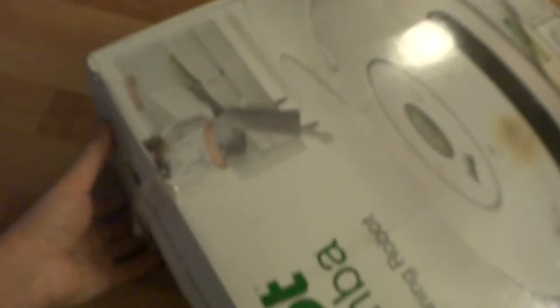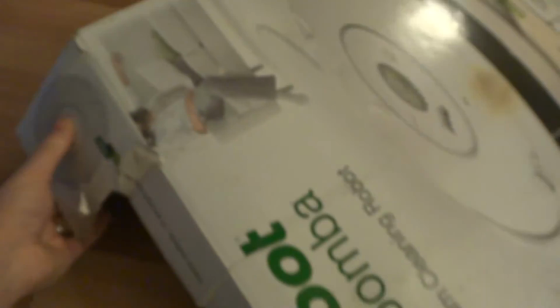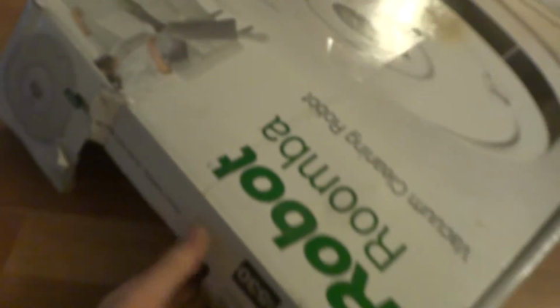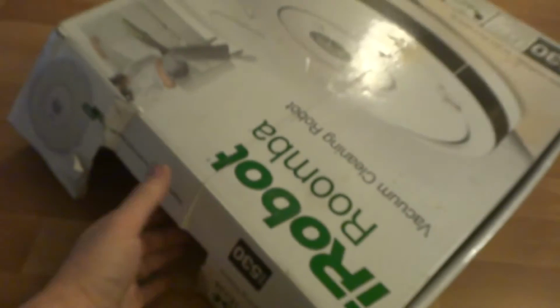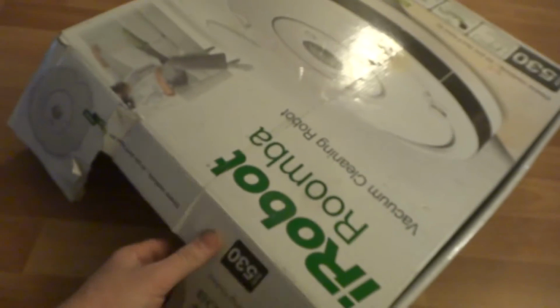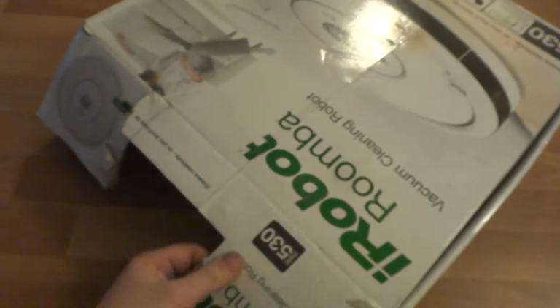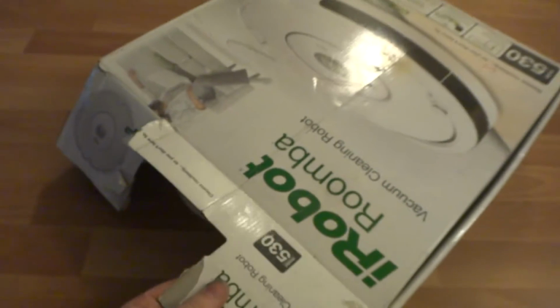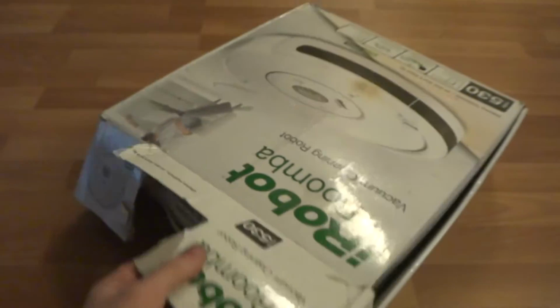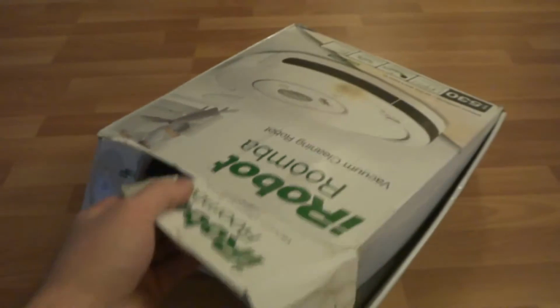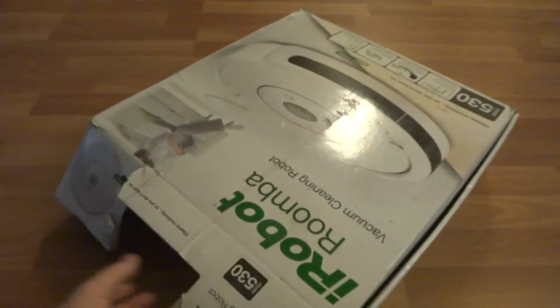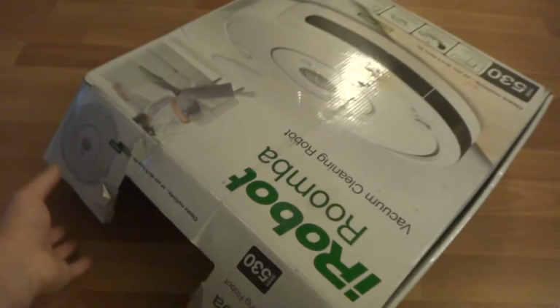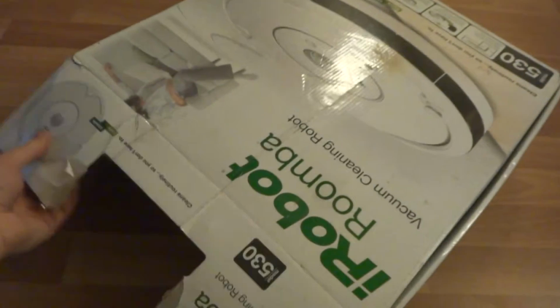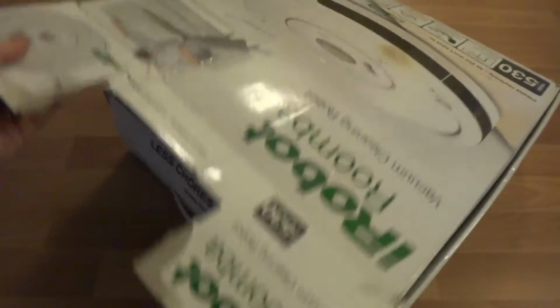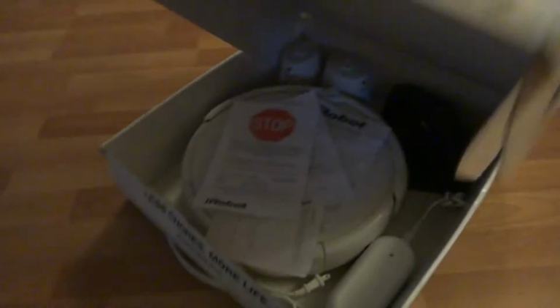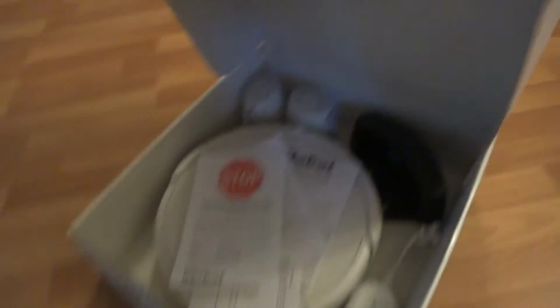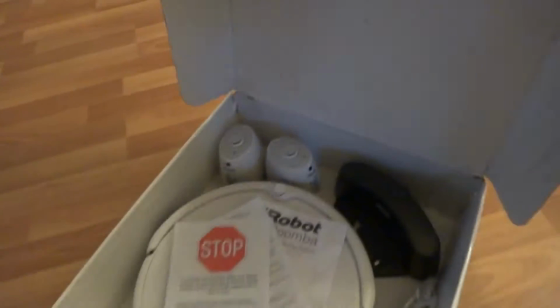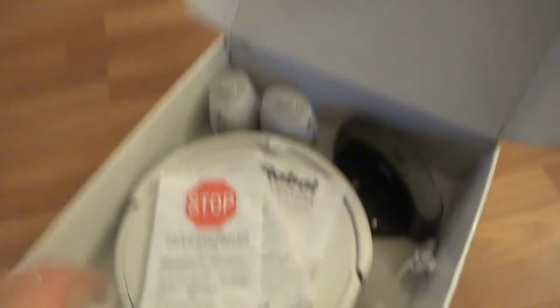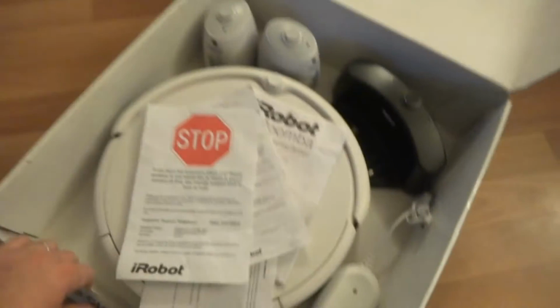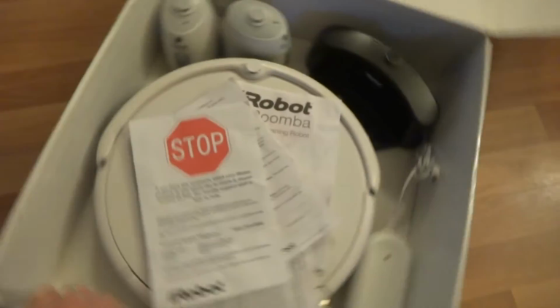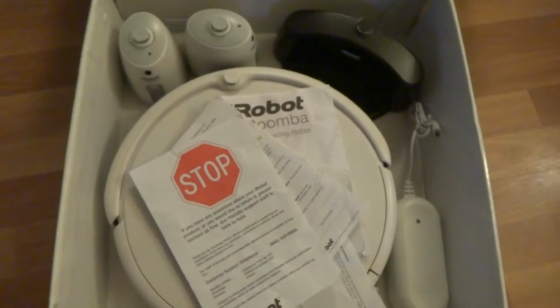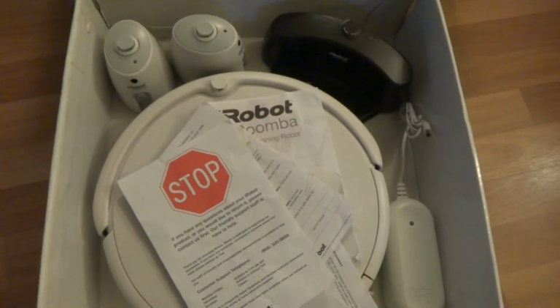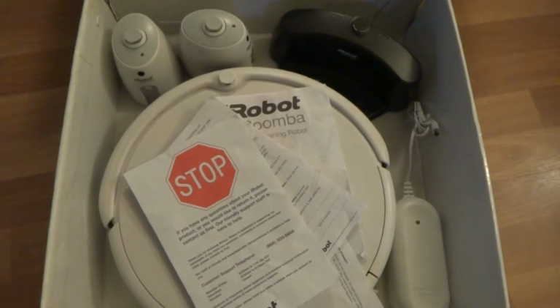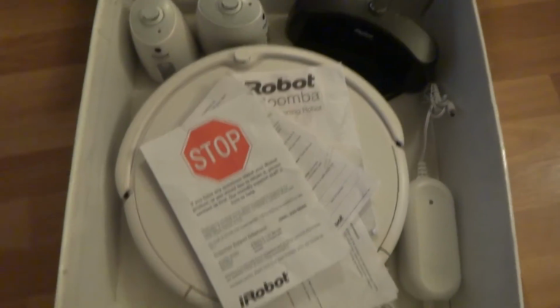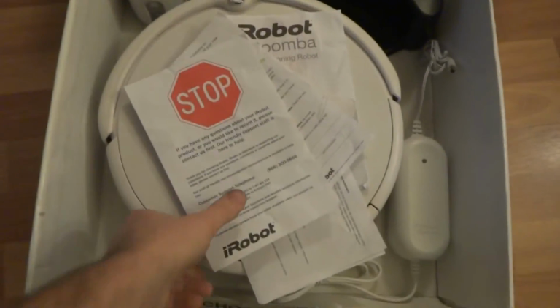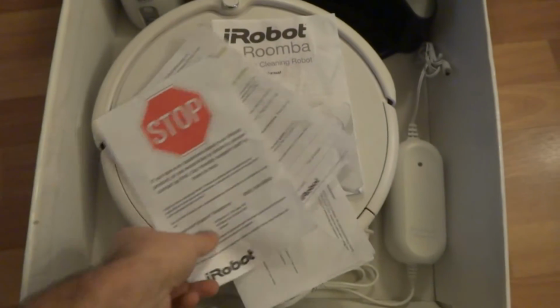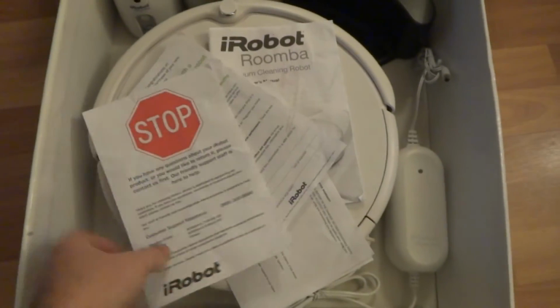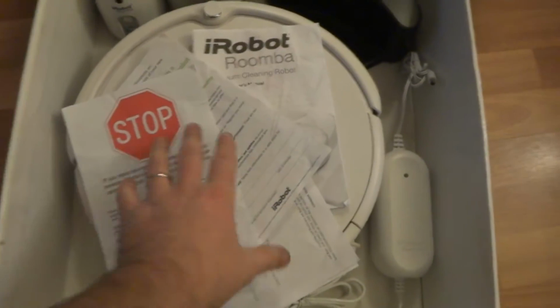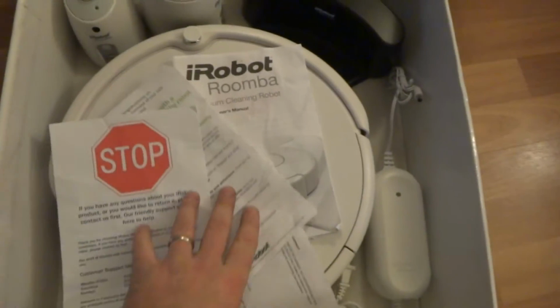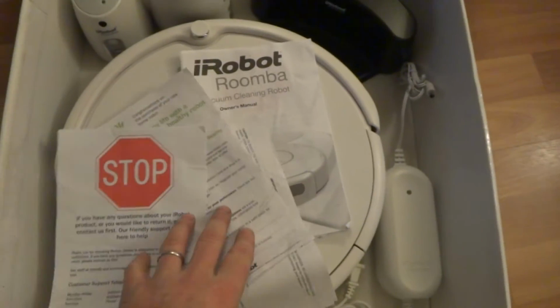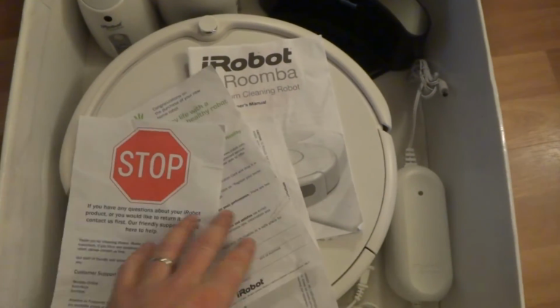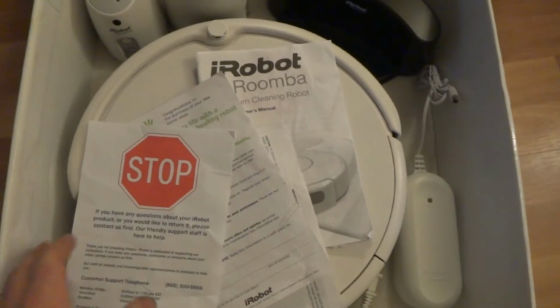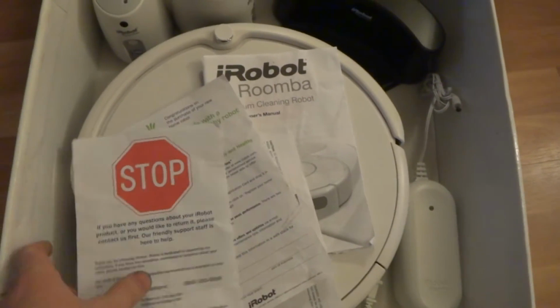The original box is not in the best shape but it's okay. Inside we have some paperwork and the owner's manual.